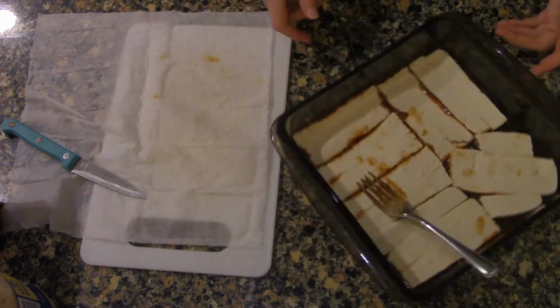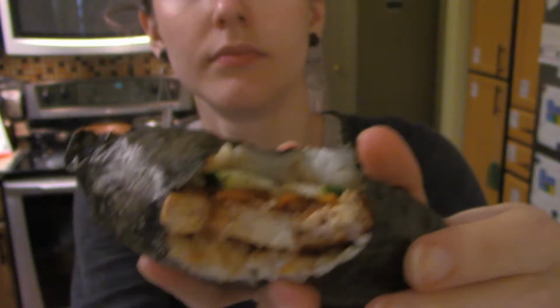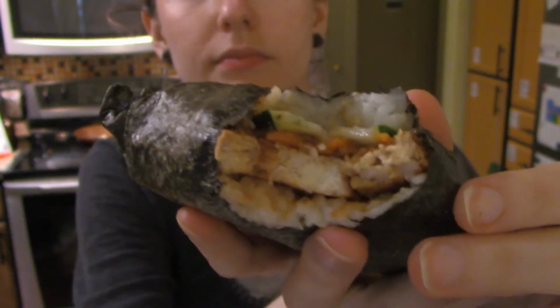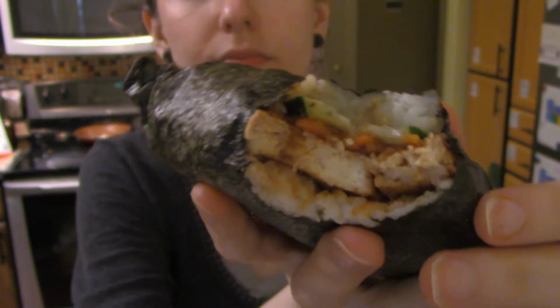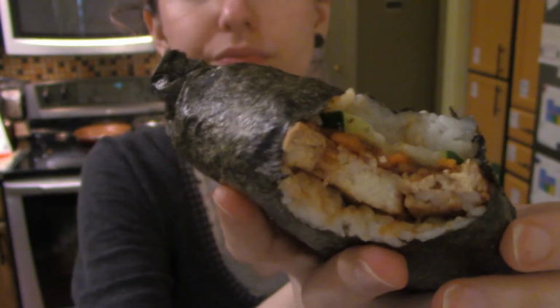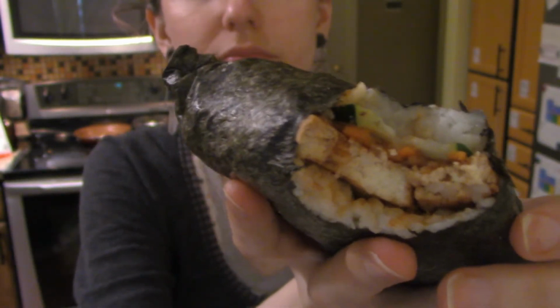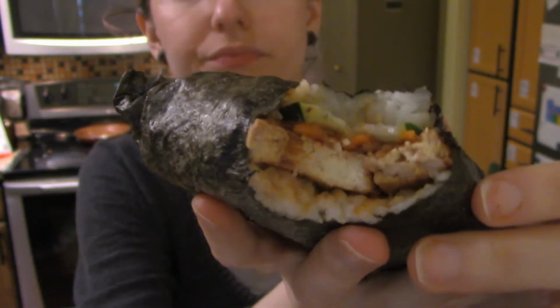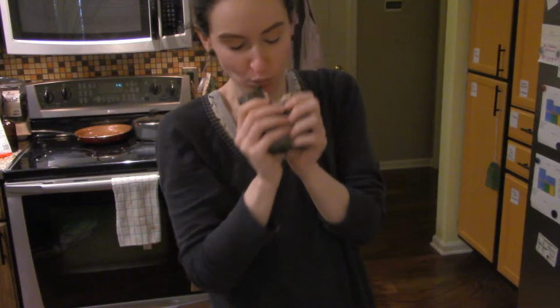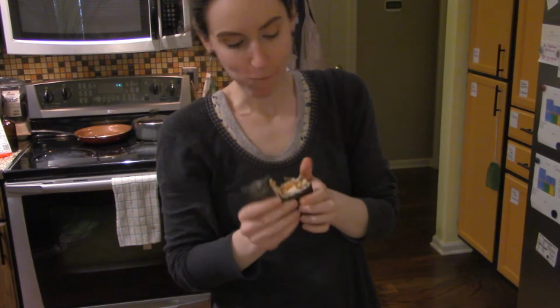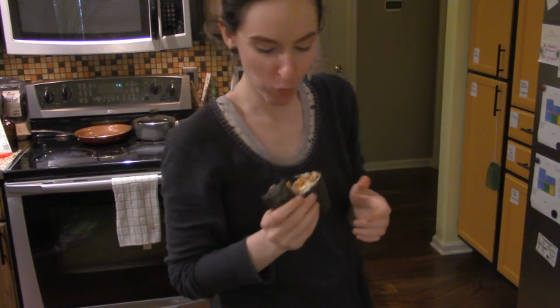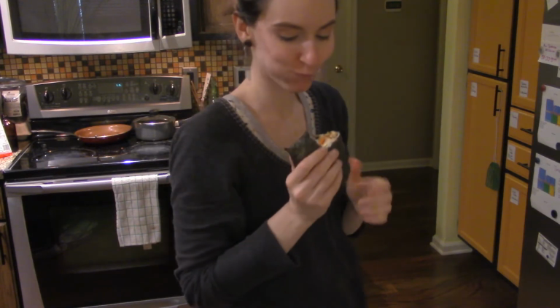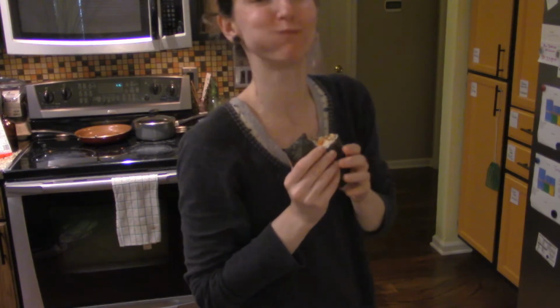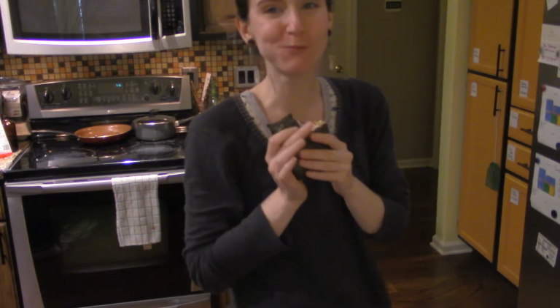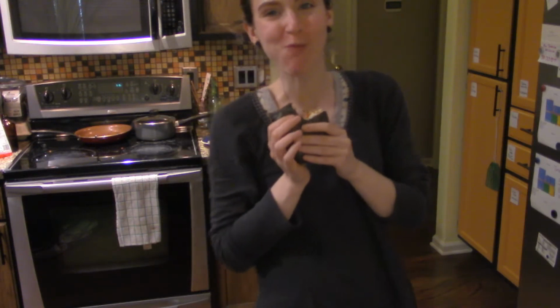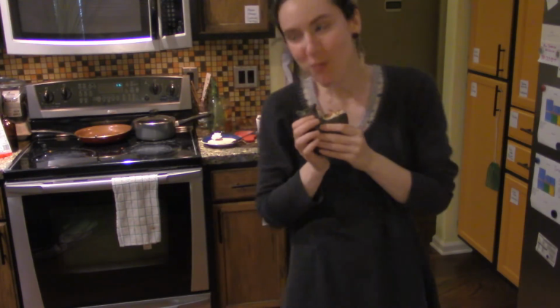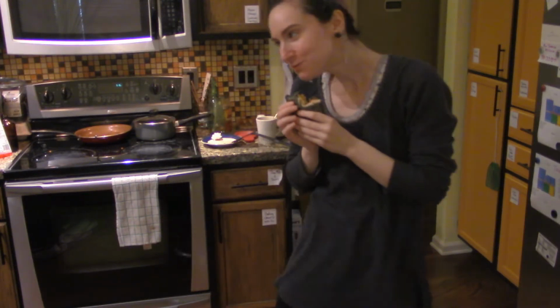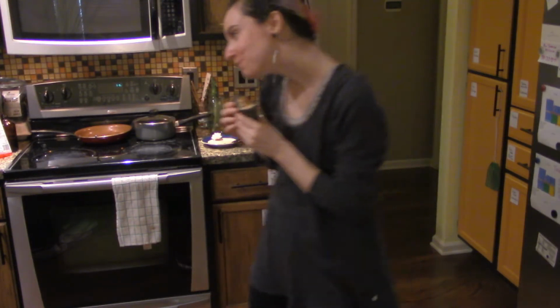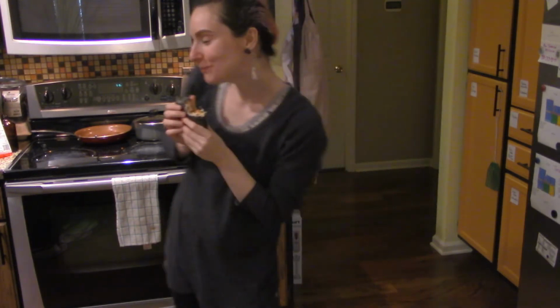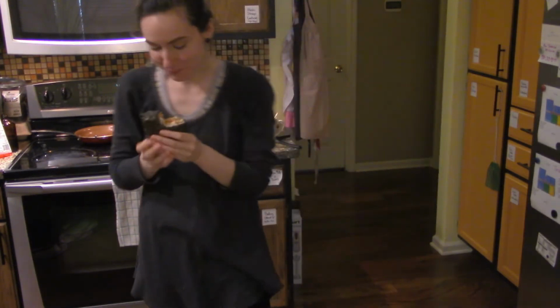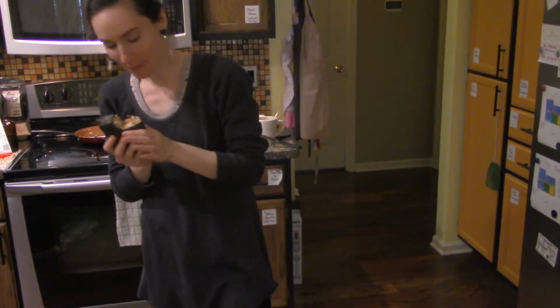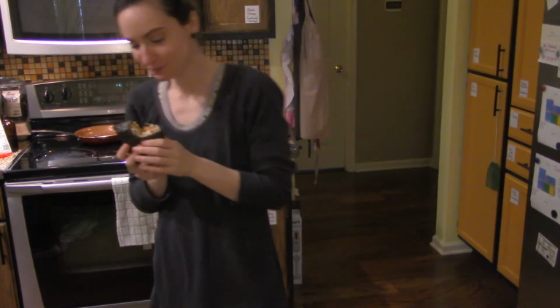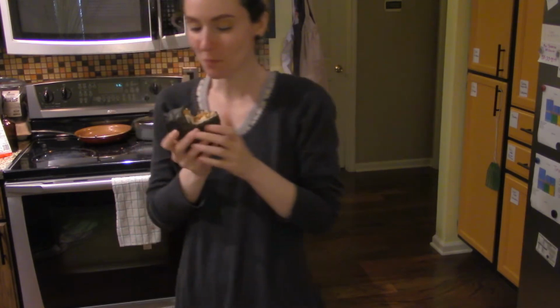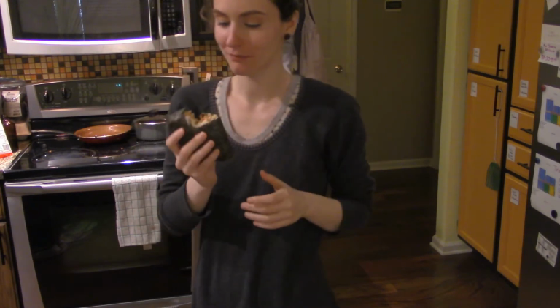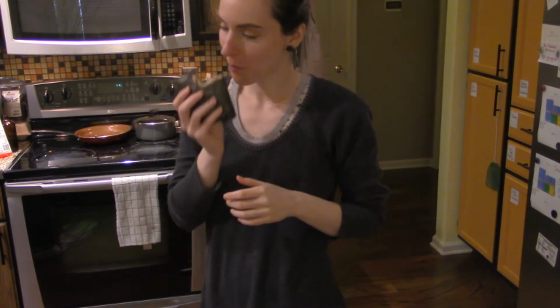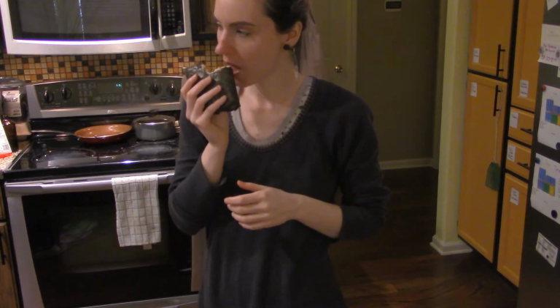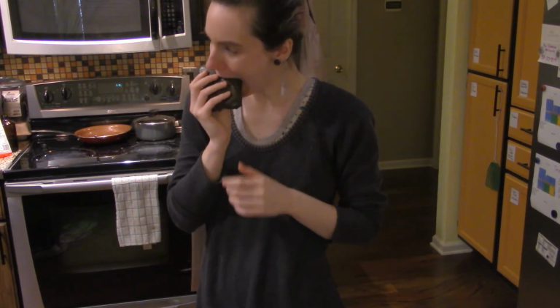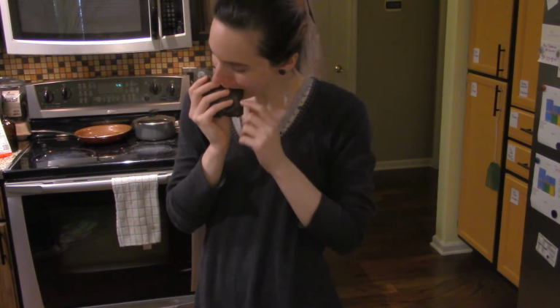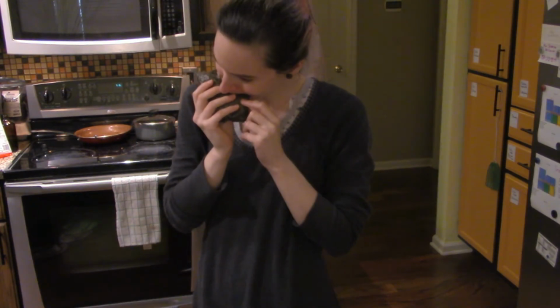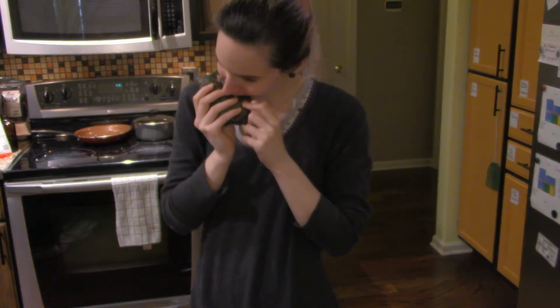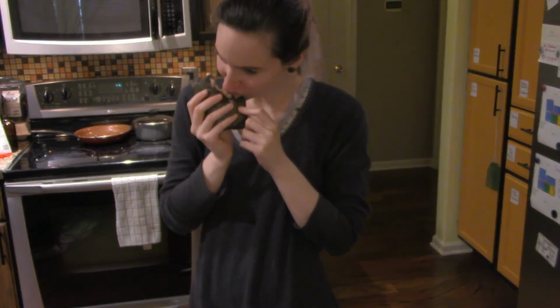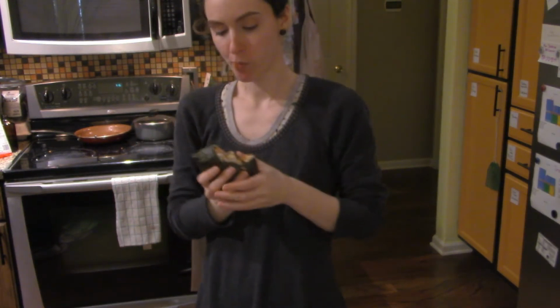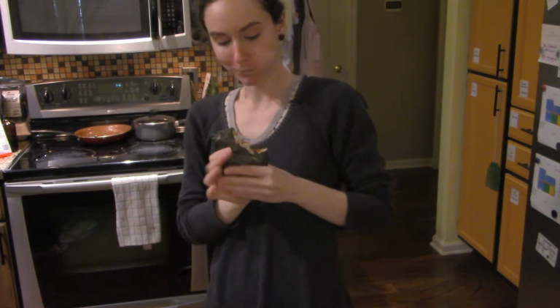Then I made it into a sandwich not dissimilar to onigirazu, with cucumber, carrots, and leftover marinade sauce. One cup of uncooked rice and one block of tofu made about four sandwiches.